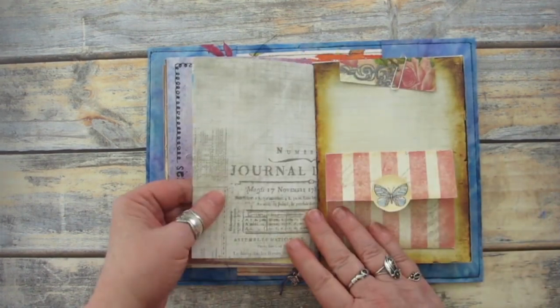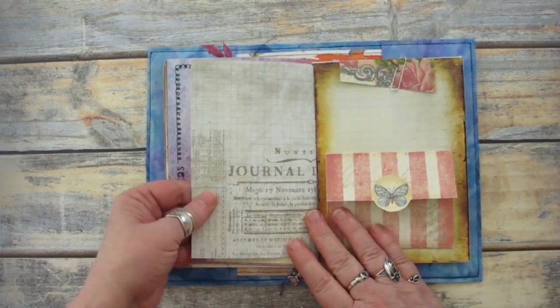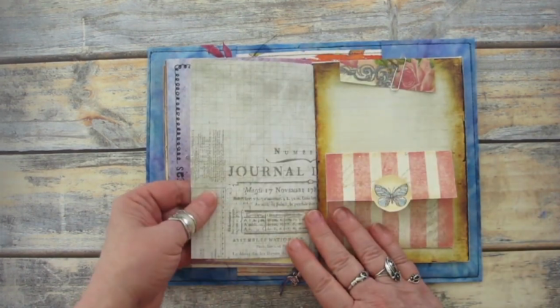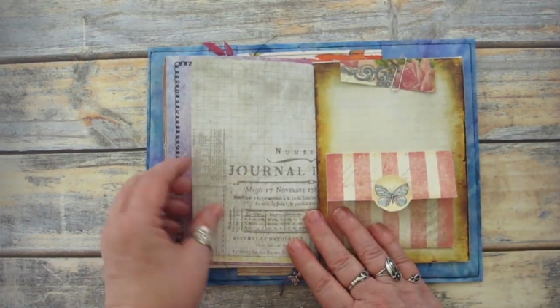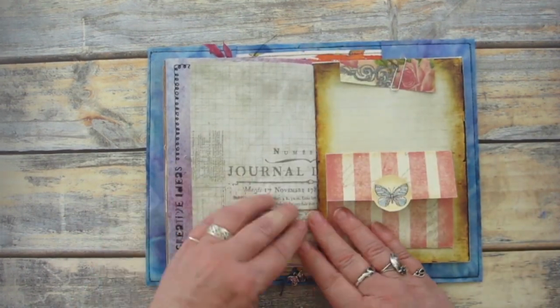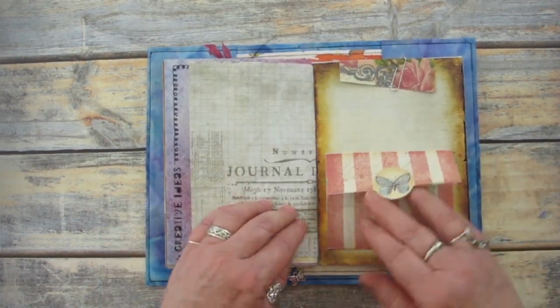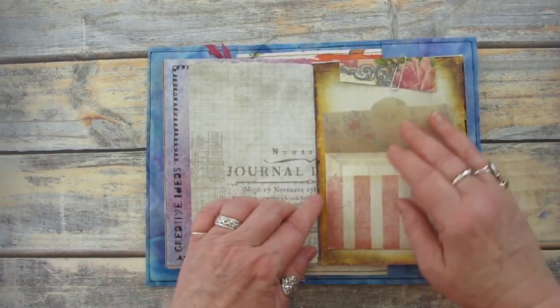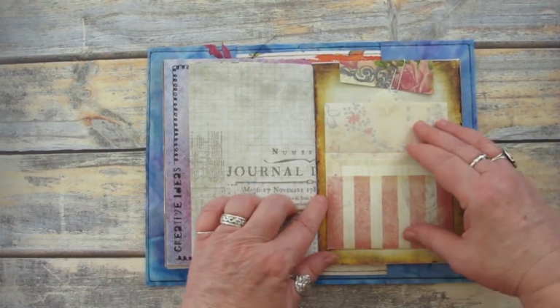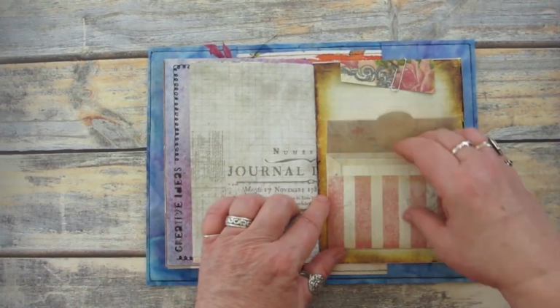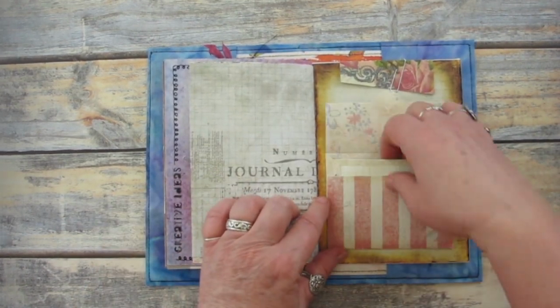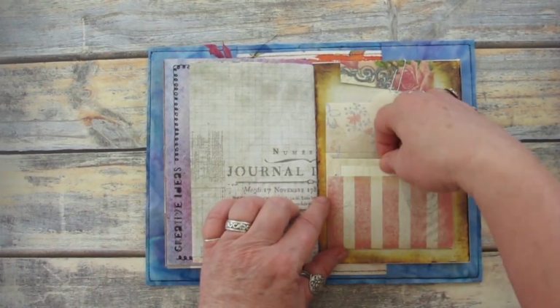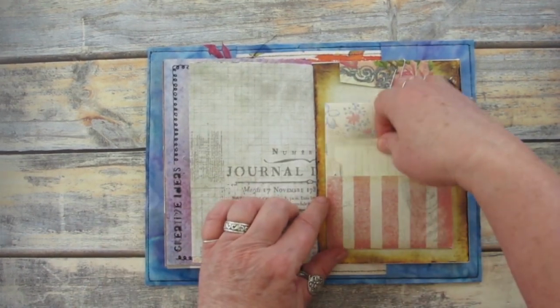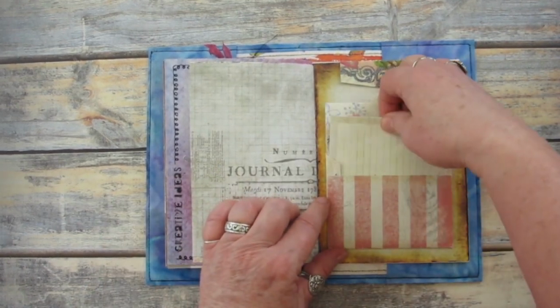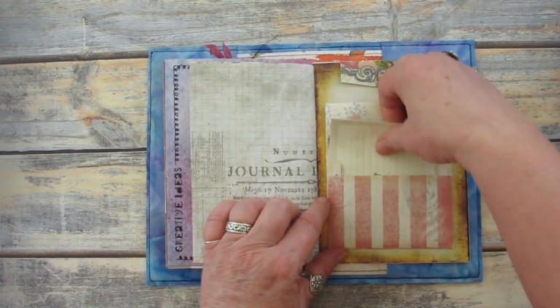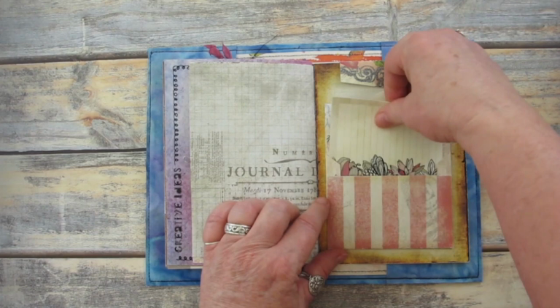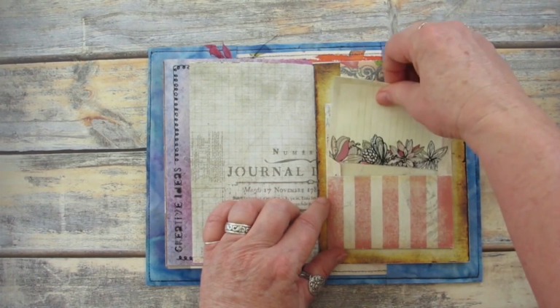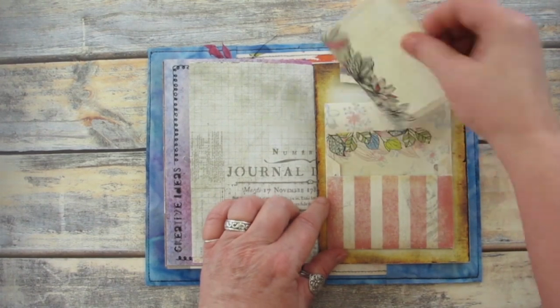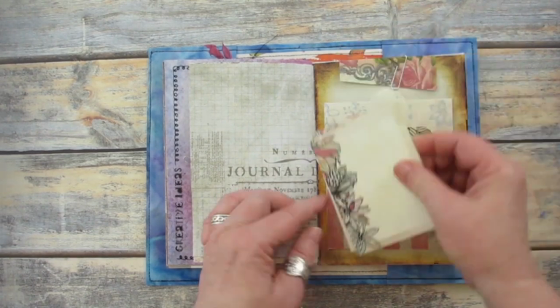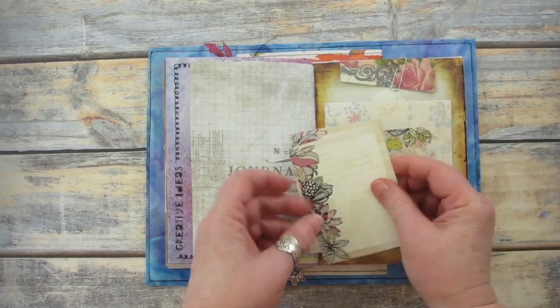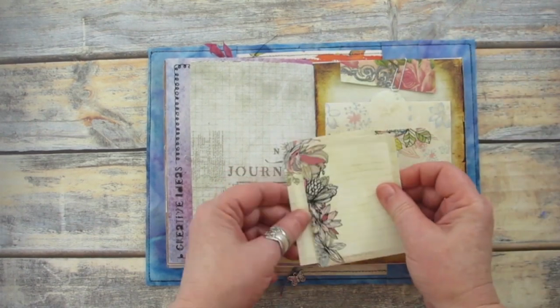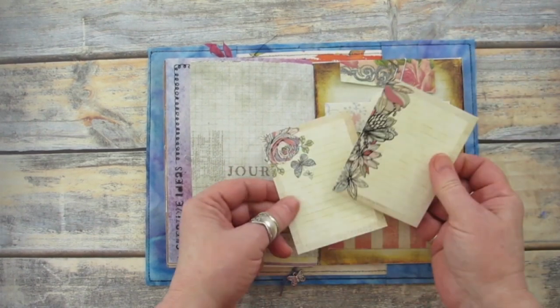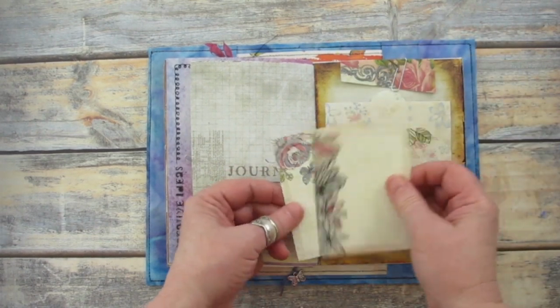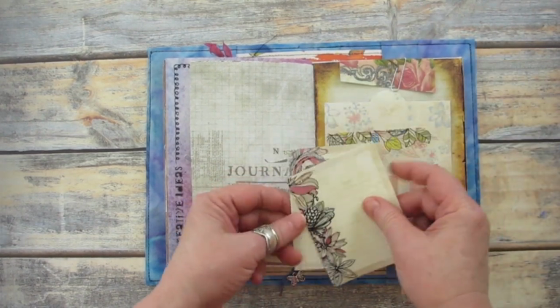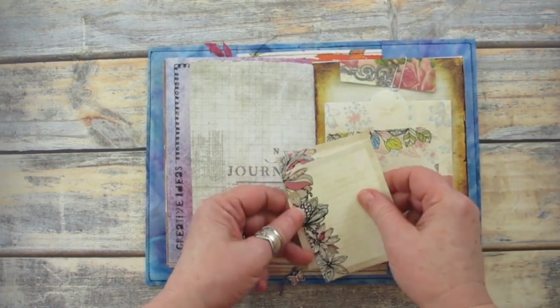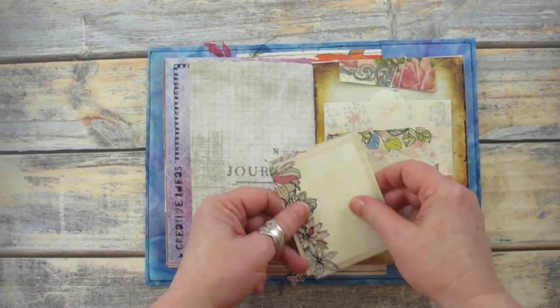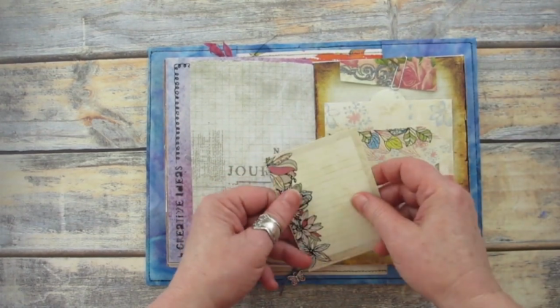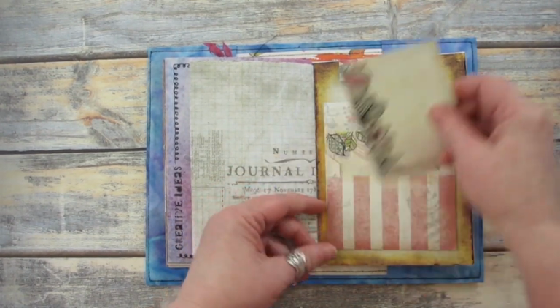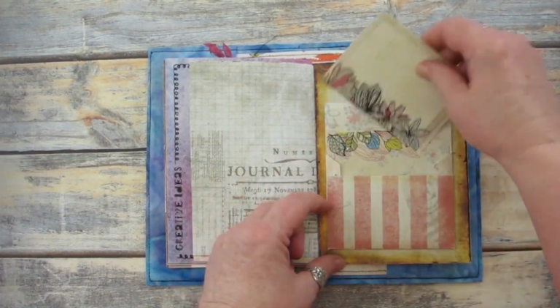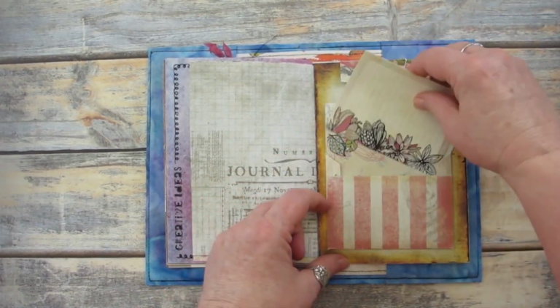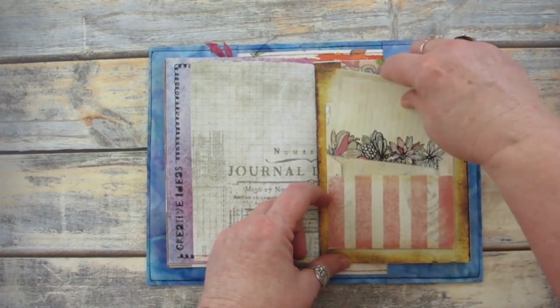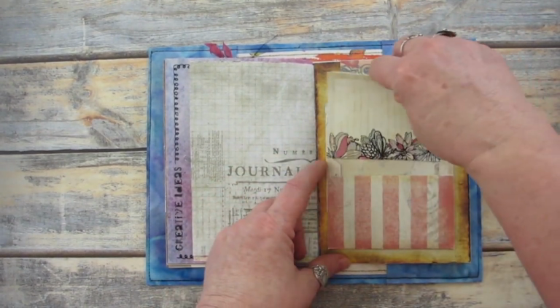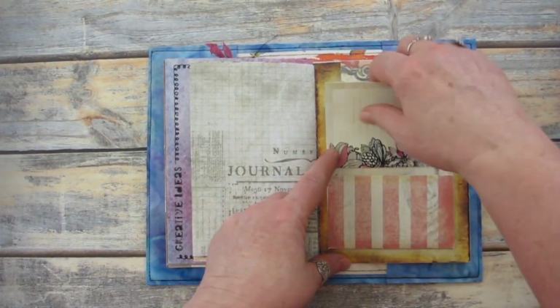I printed out the envelopes and journal cards from the Scrappy Garden printable journal kit, and I'll use these cards to keep notes.